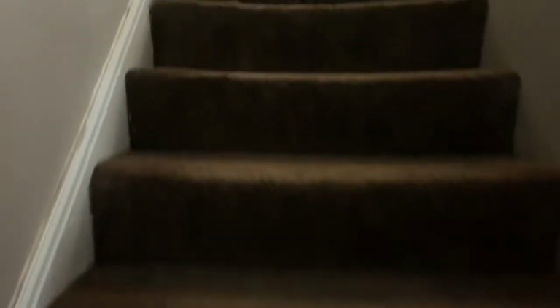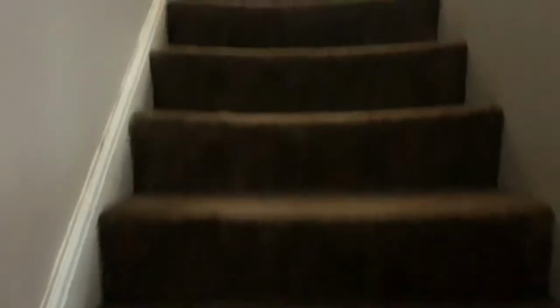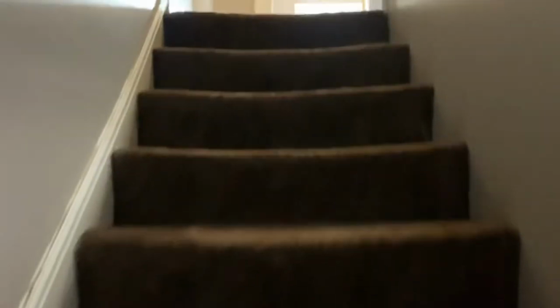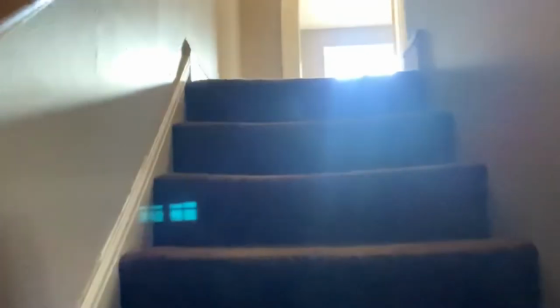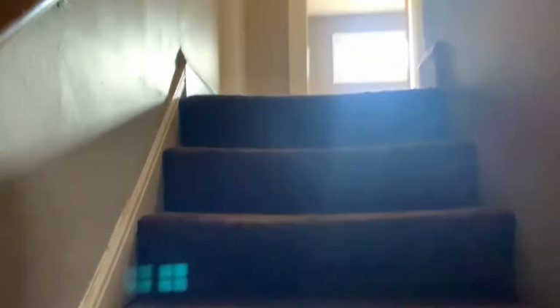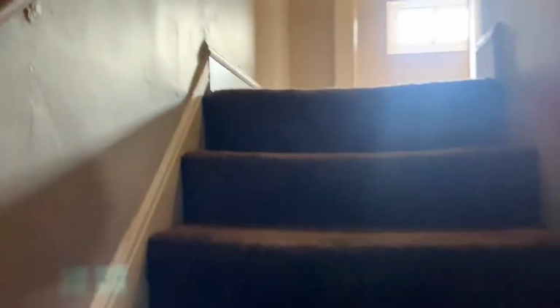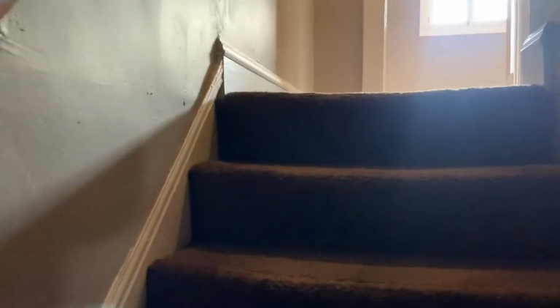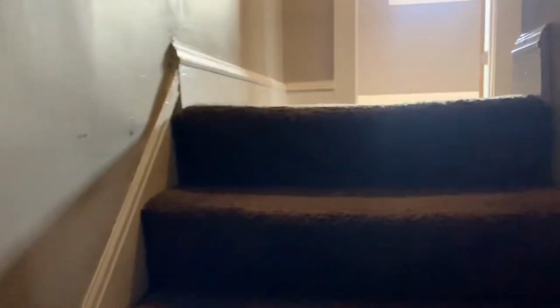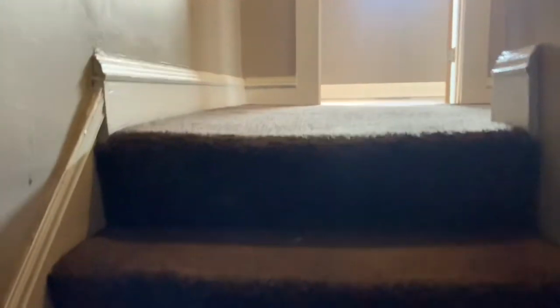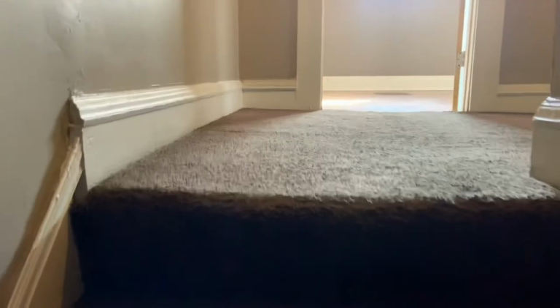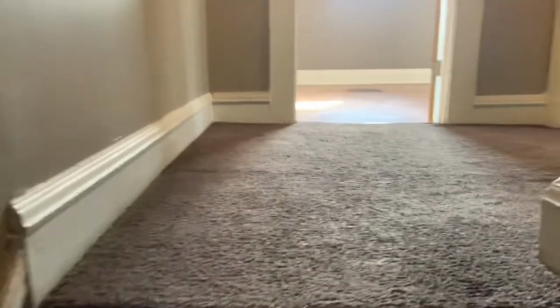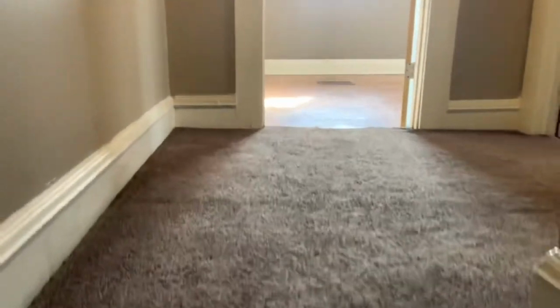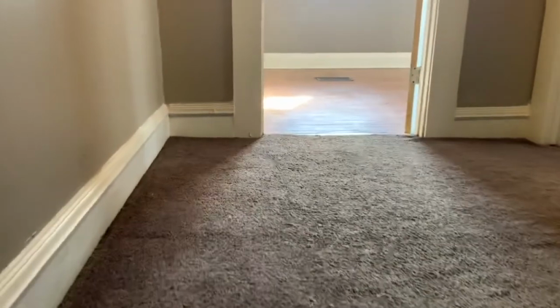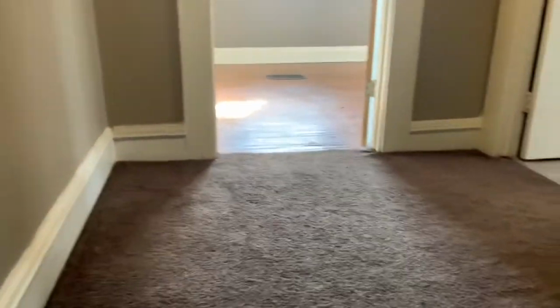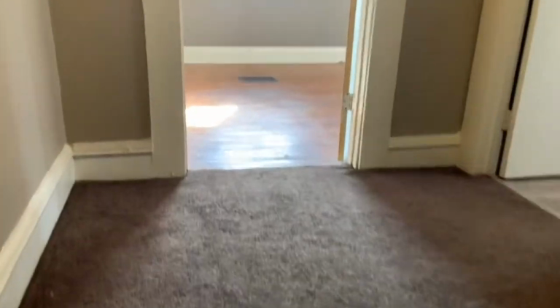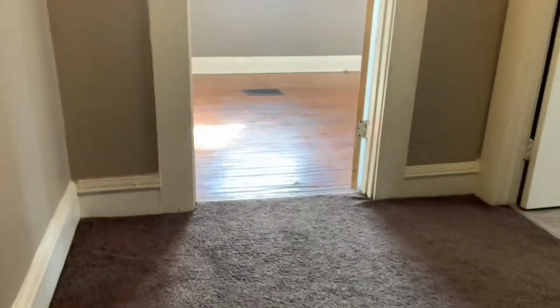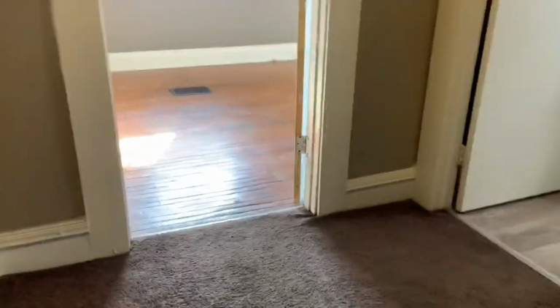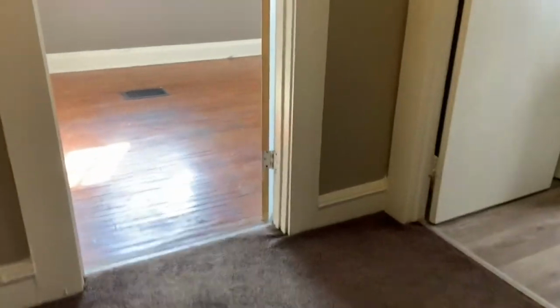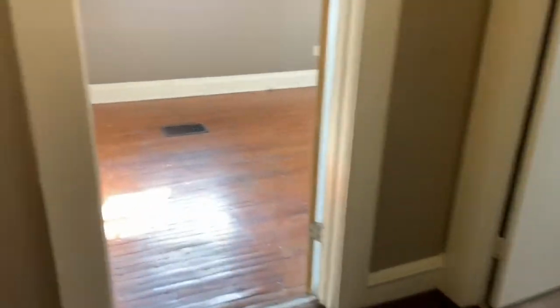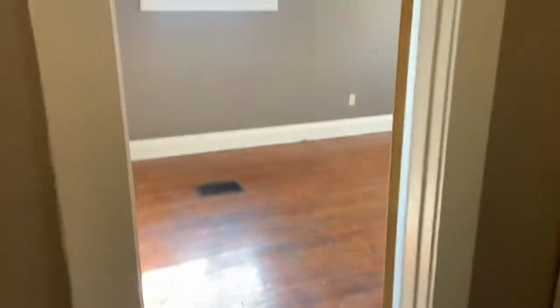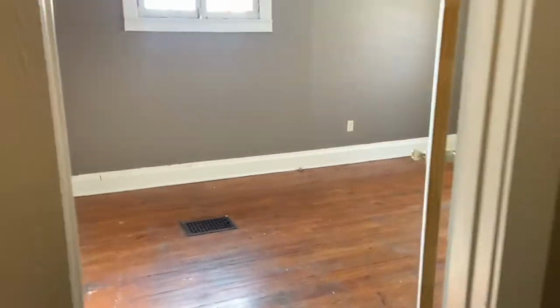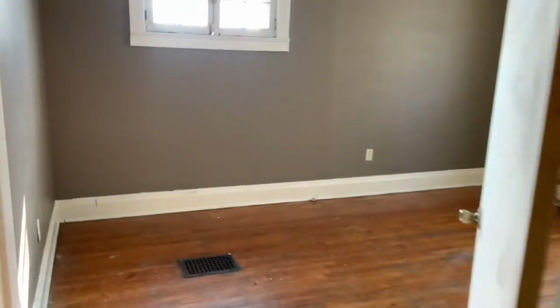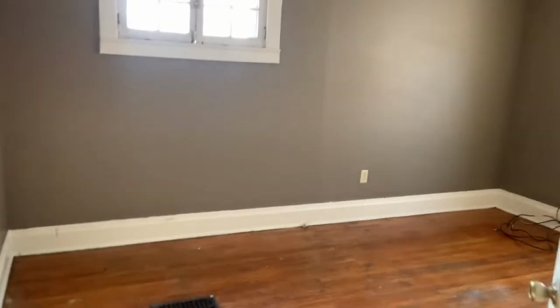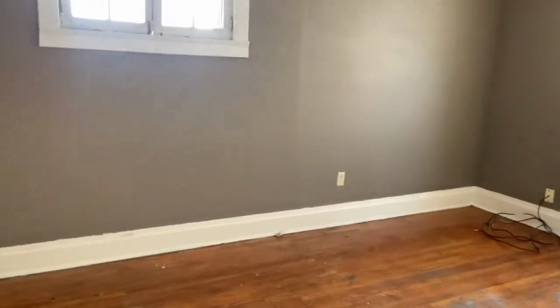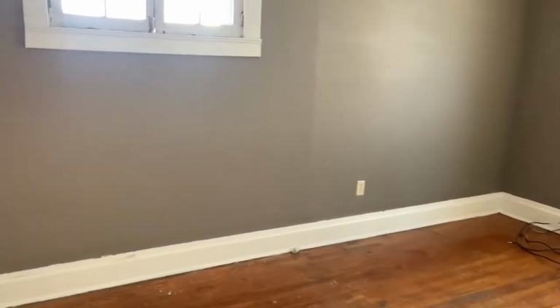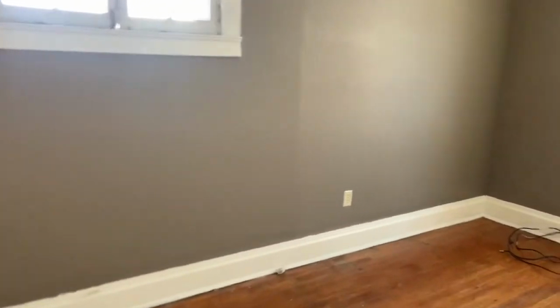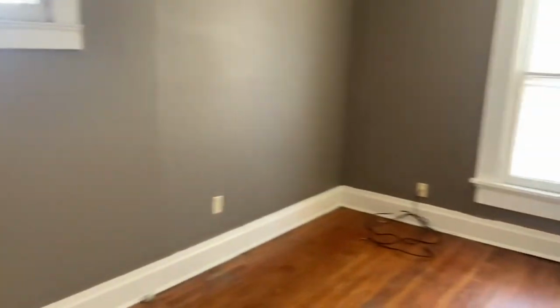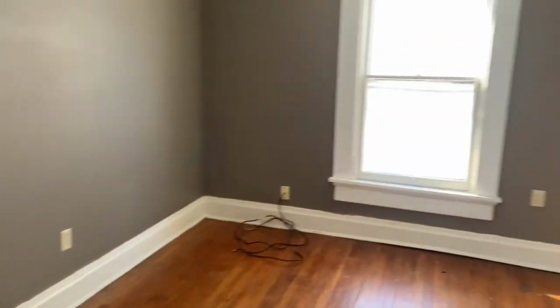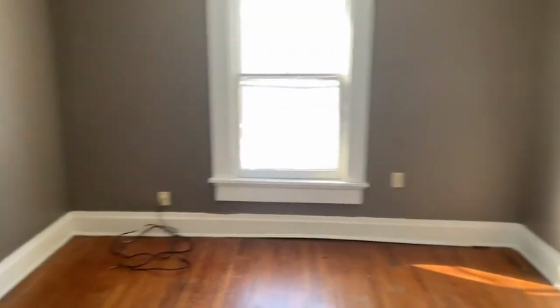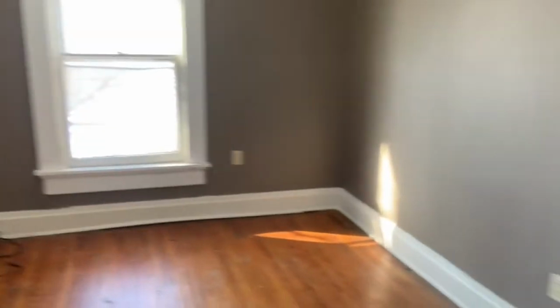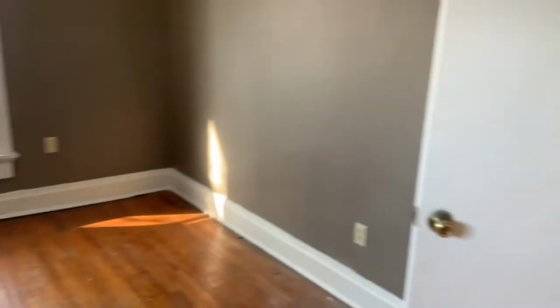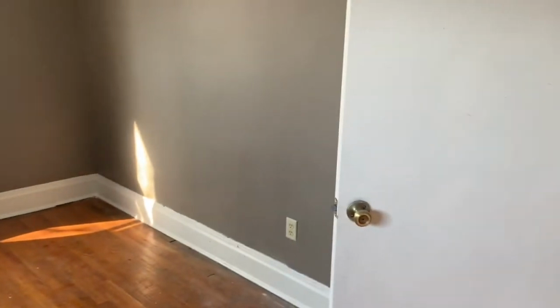We got the whole unit completely painted of course. It's kind of squeaky — remember, this house was built in 1905. Here's one of the bedrooms.